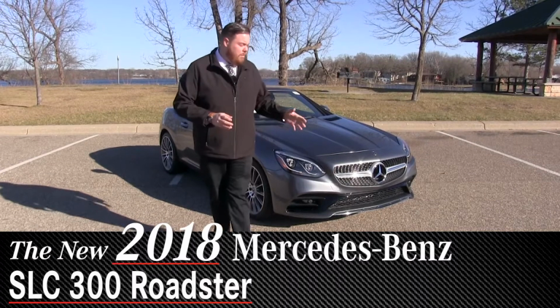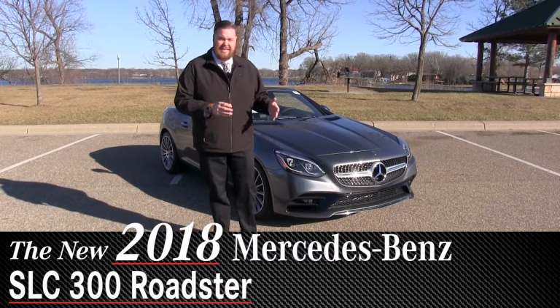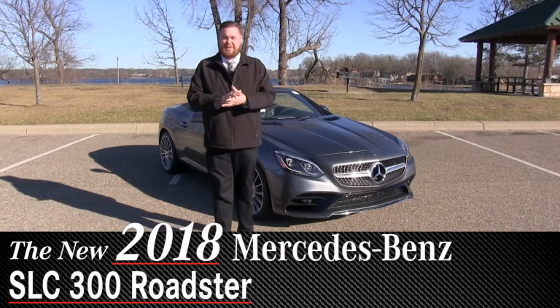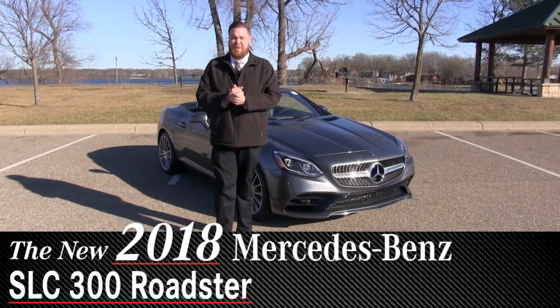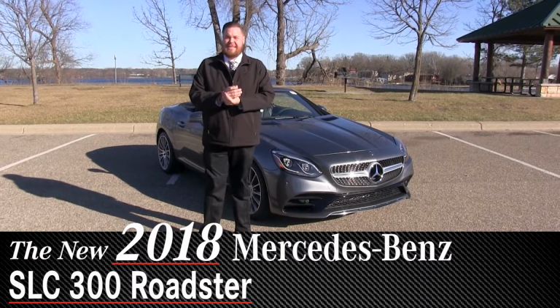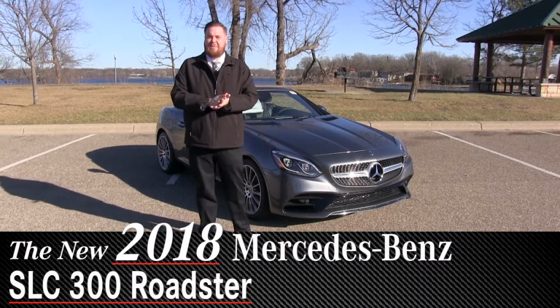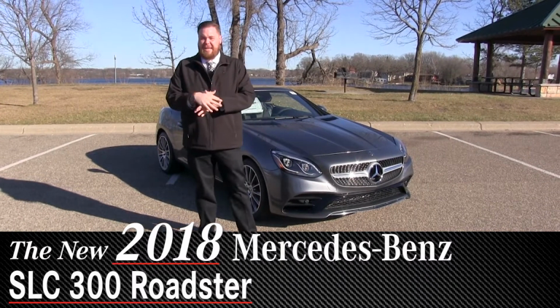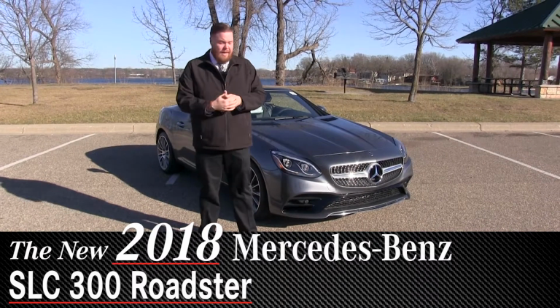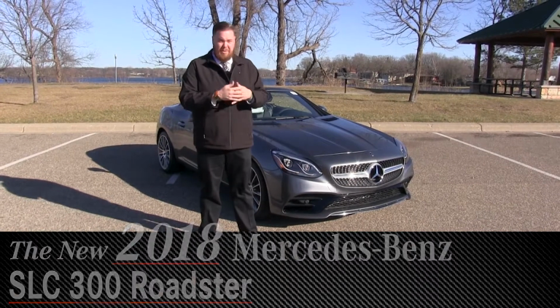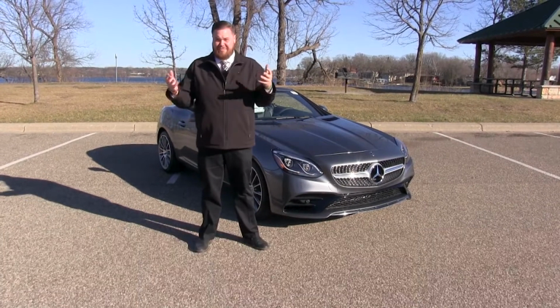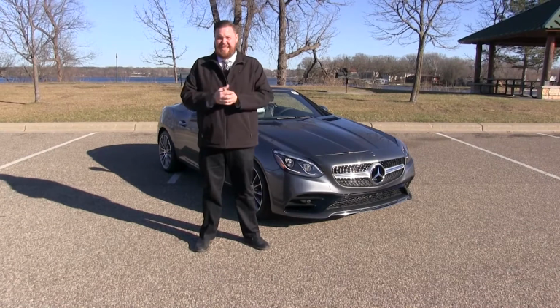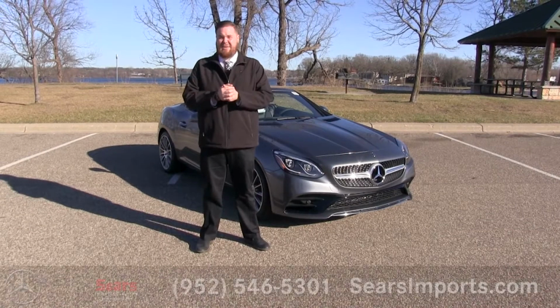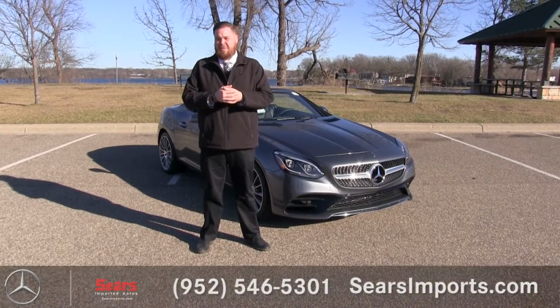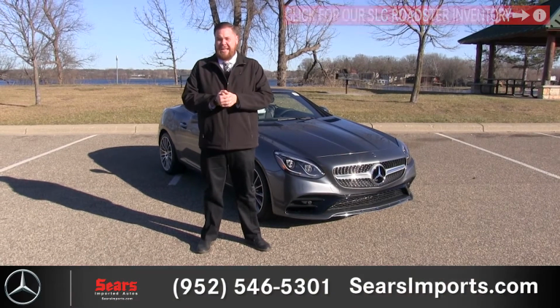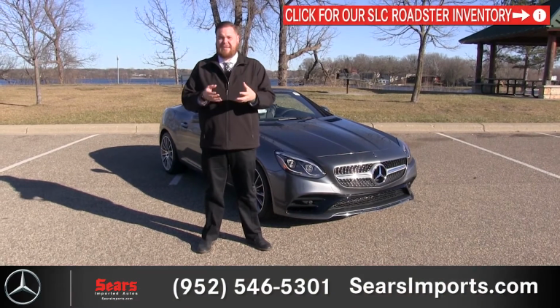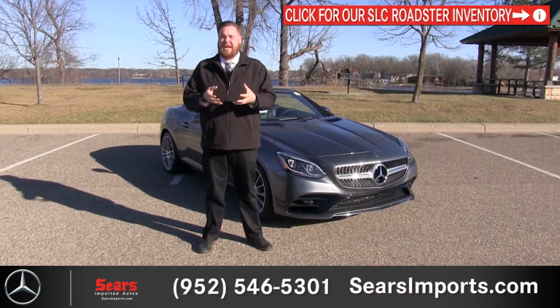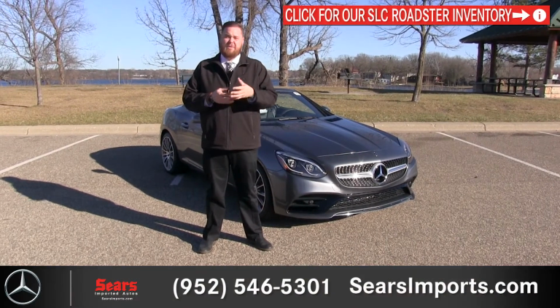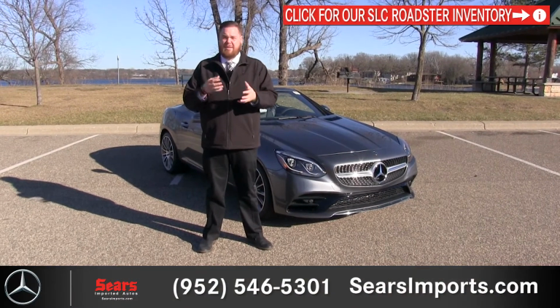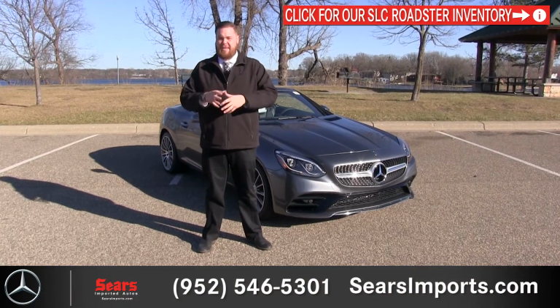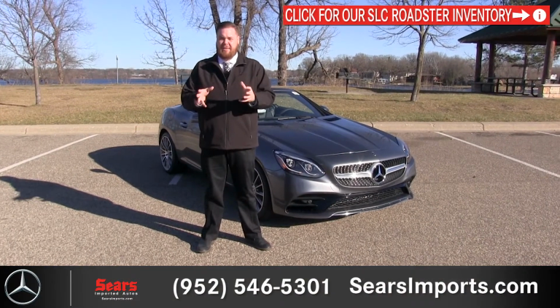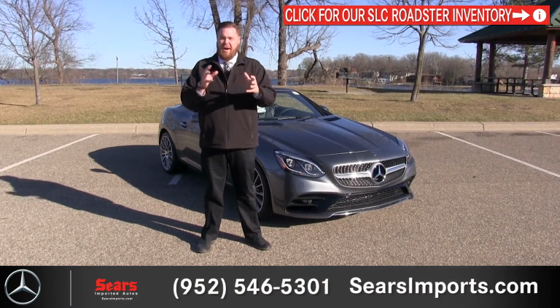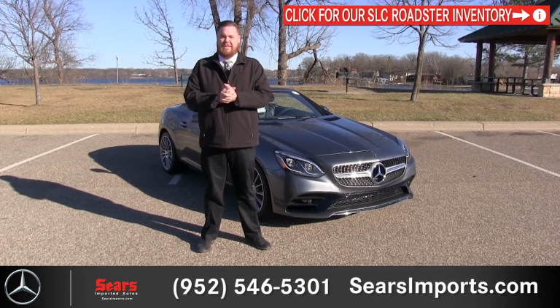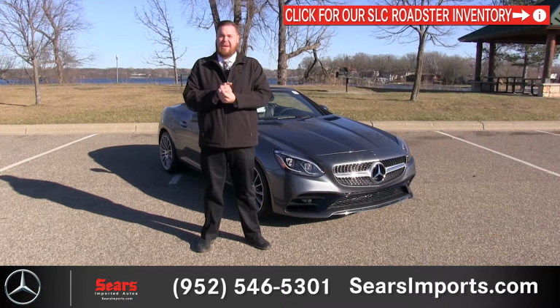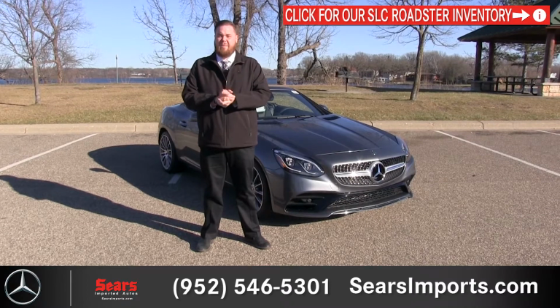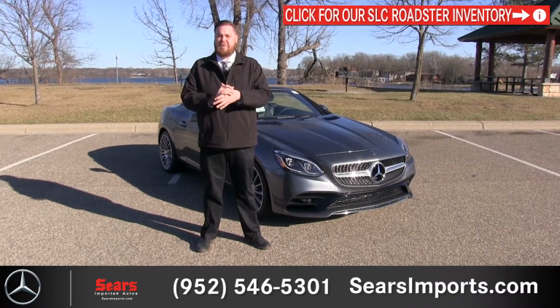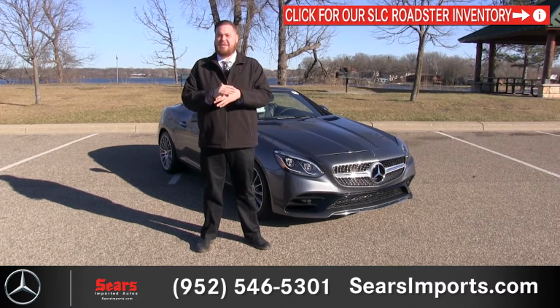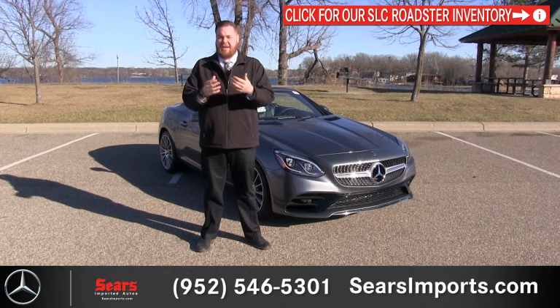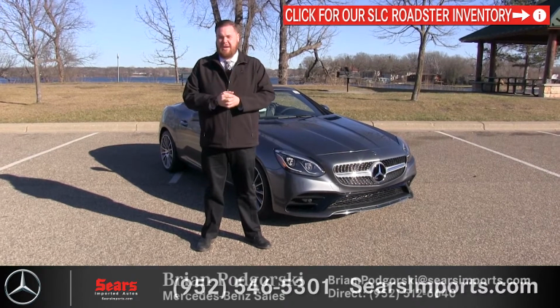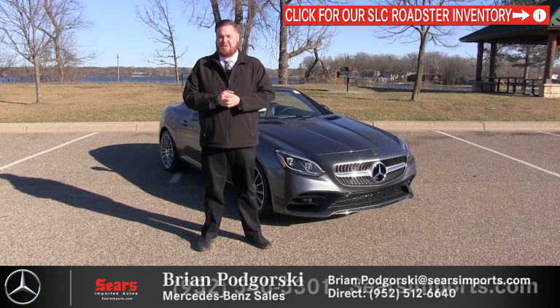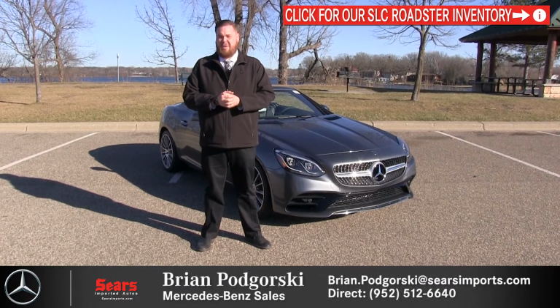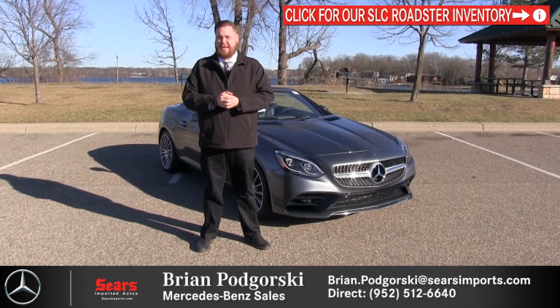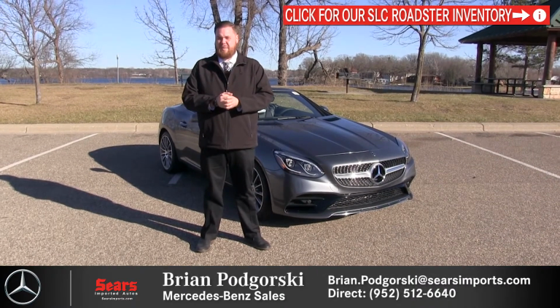With me is the SLC 300, which has had some updates — pretty much not an SLK anymore. It's going to have the same chassis but with the front end, the rear end, and the interior all redone. We have some new engines and transmissions to go with the updates as well.